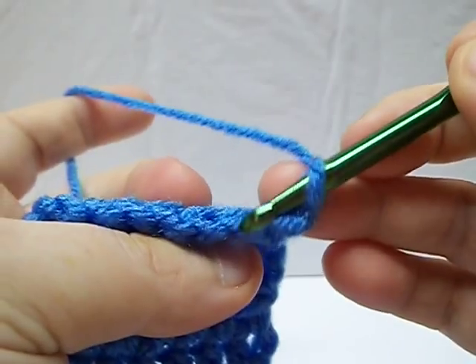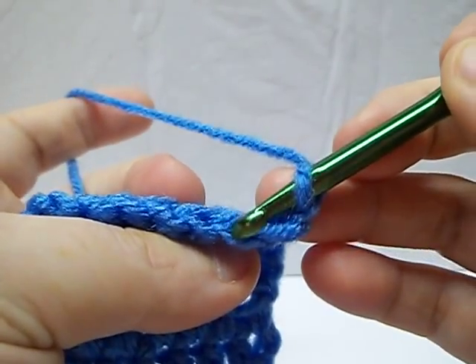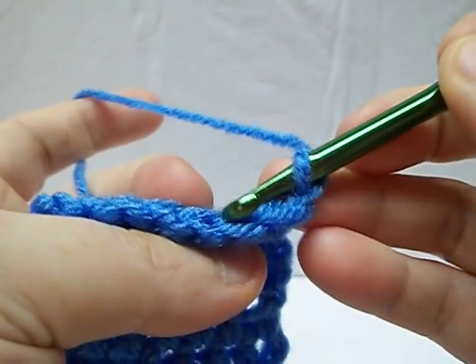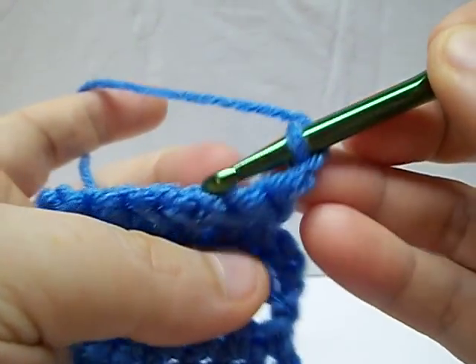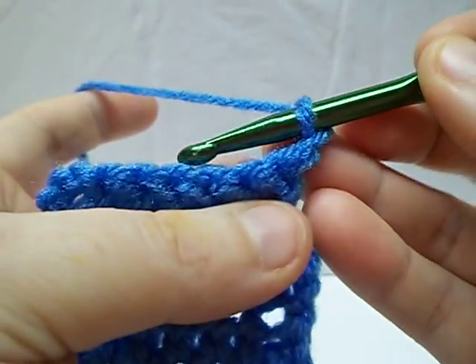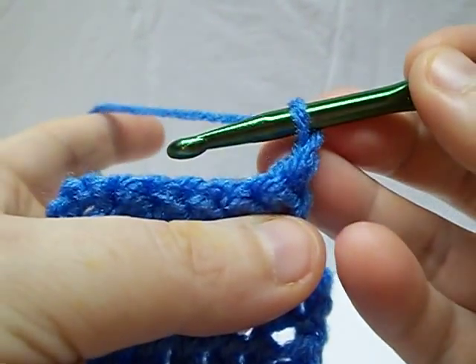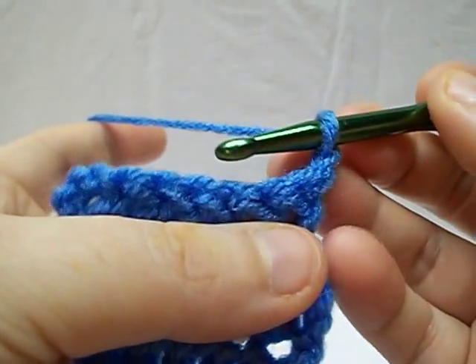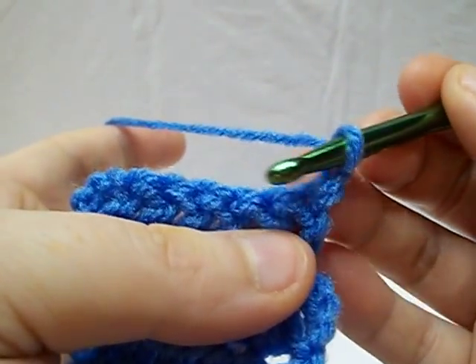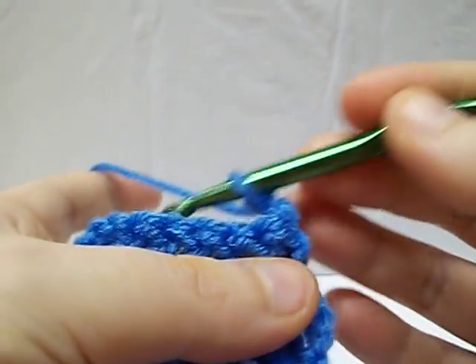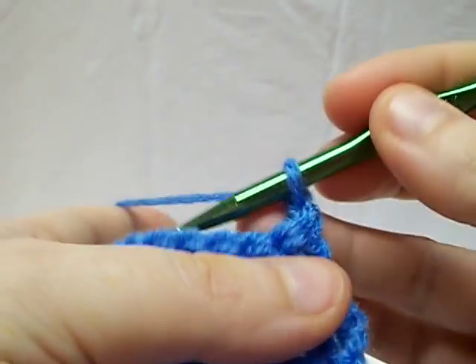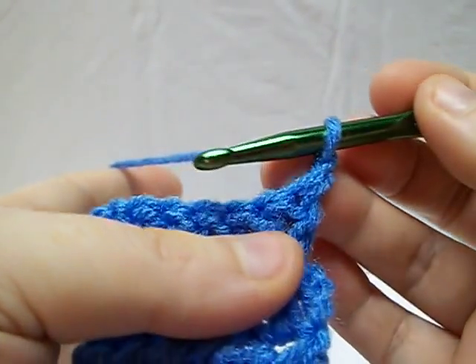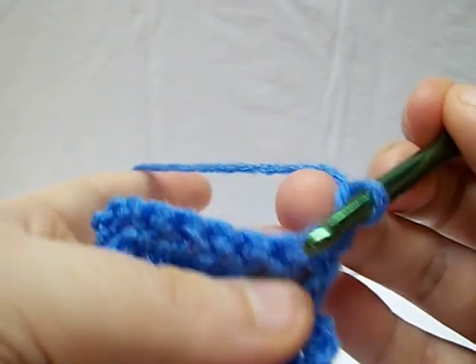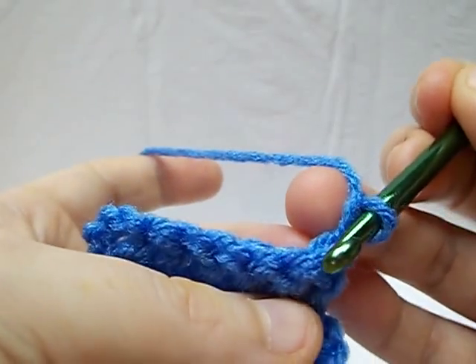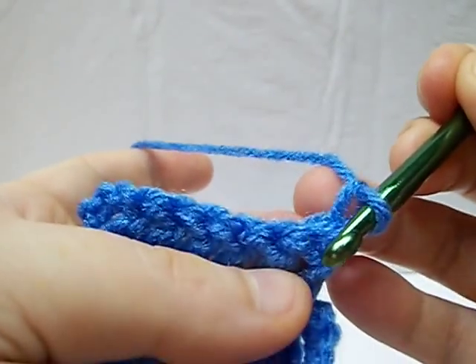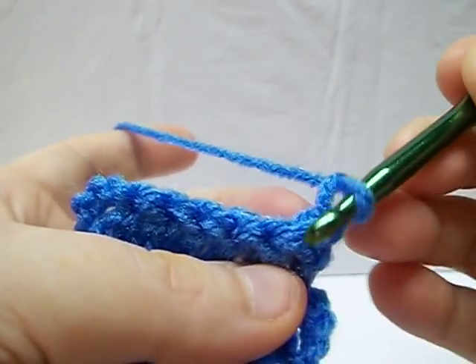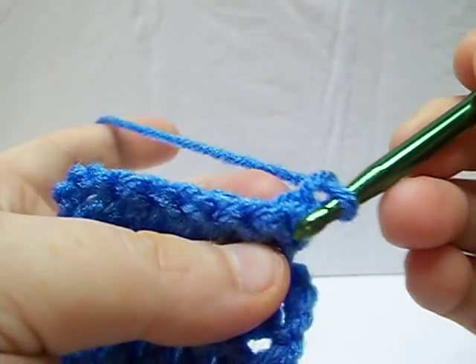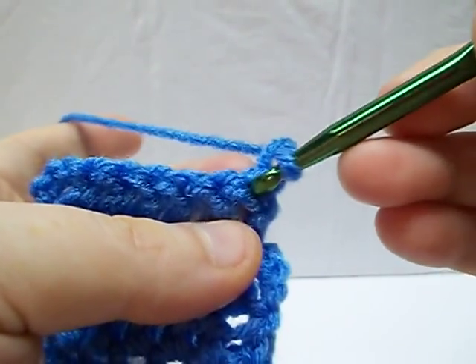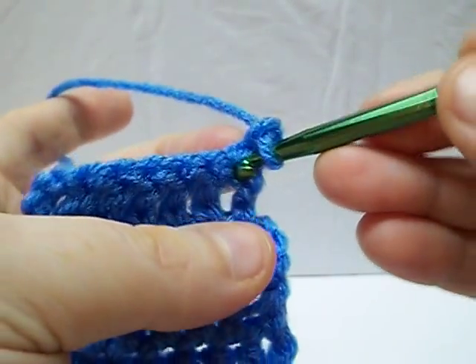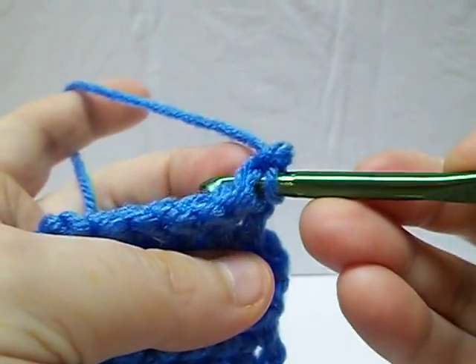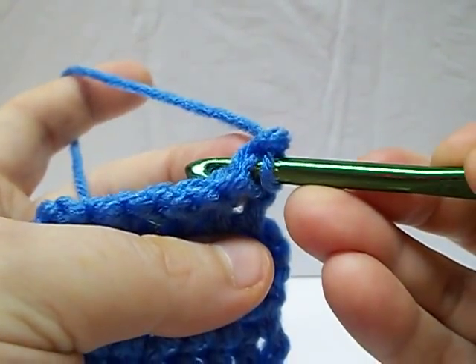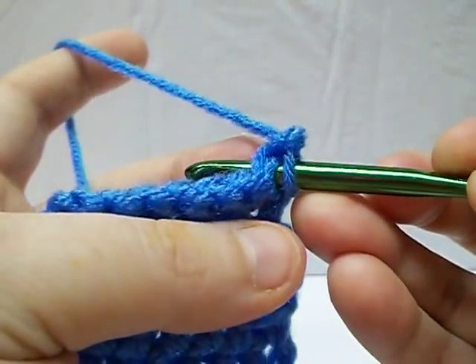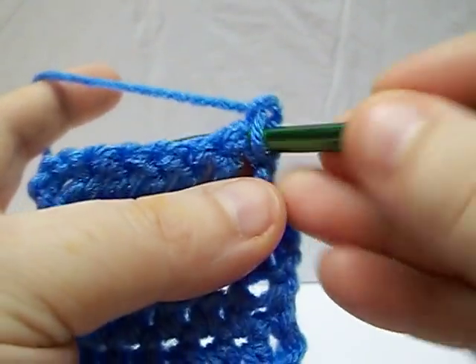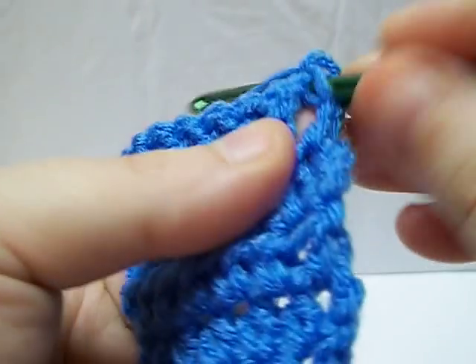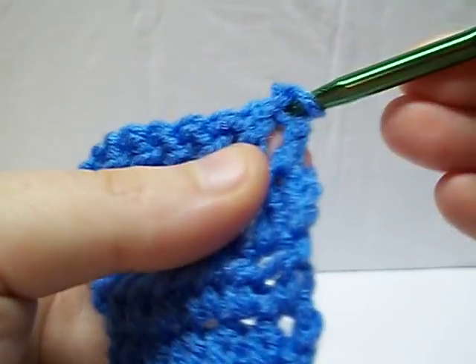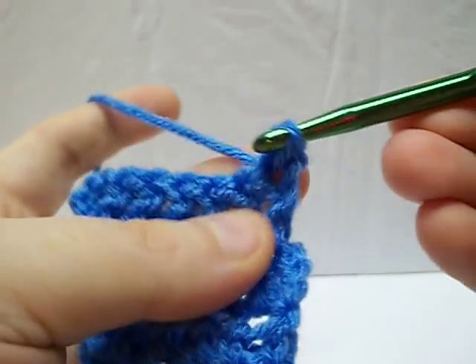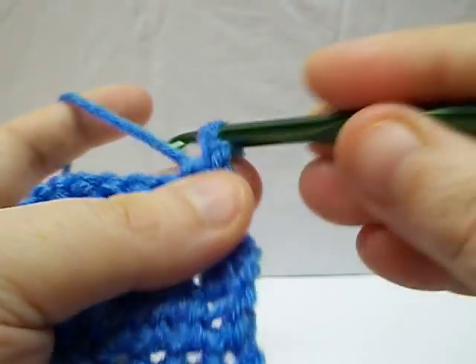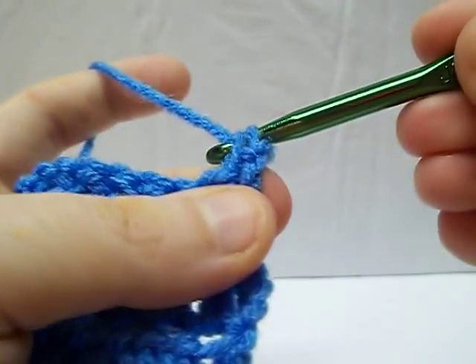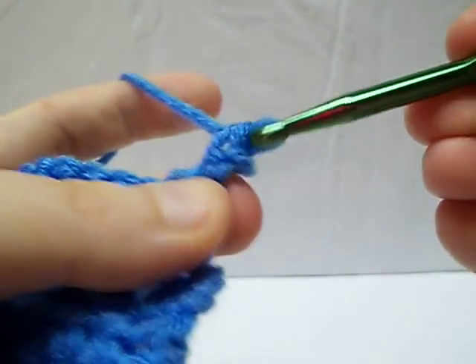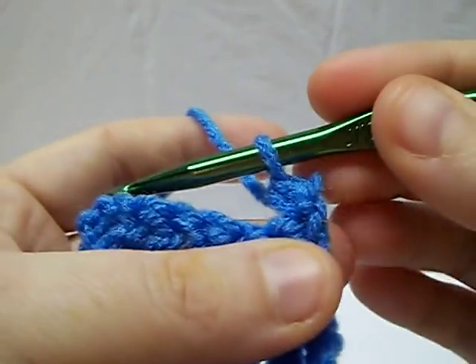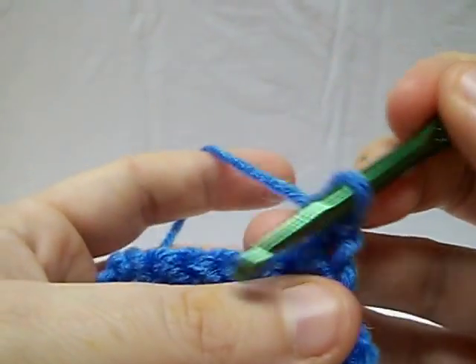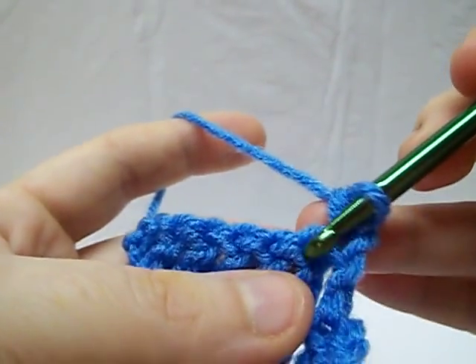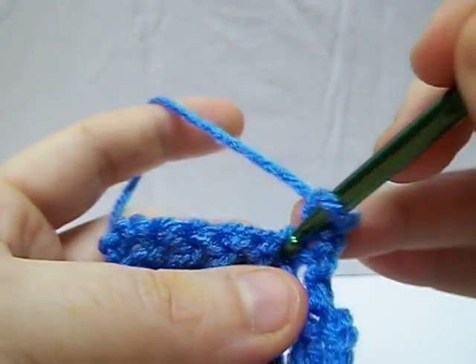These two loops make your stitch. In a regular stitch — we're going to use a single crochet for our sample here — you're just going to come through both loops and pull it through, and then you have your regular single crochet.